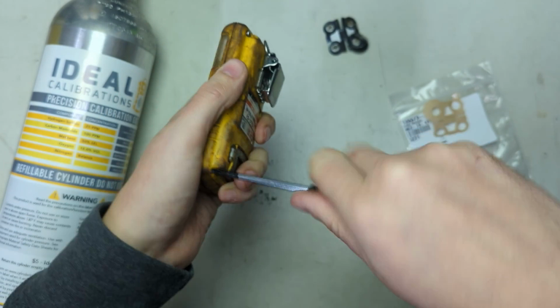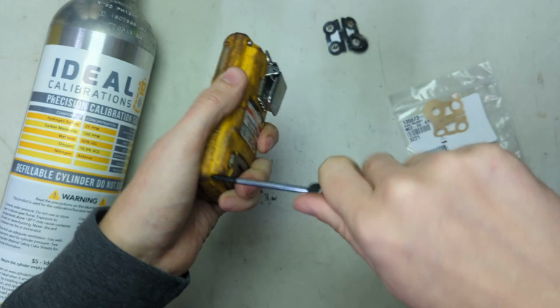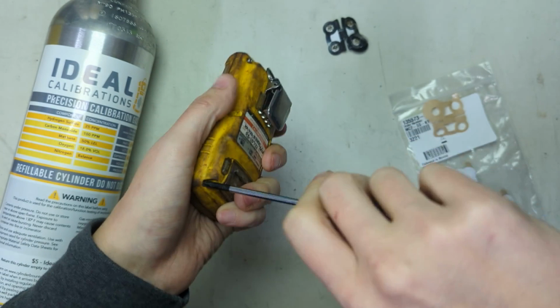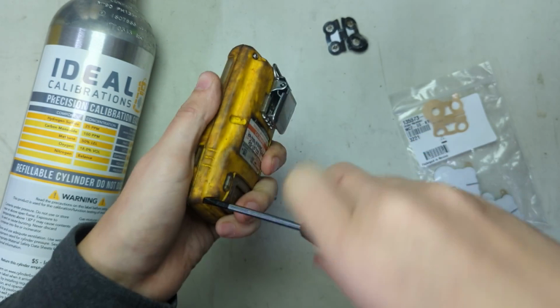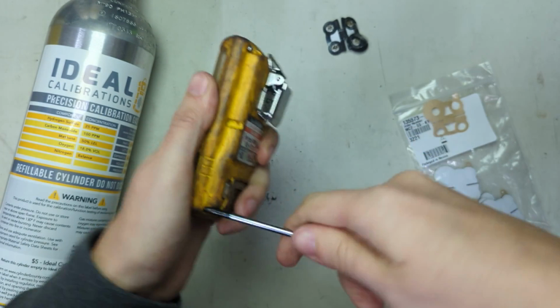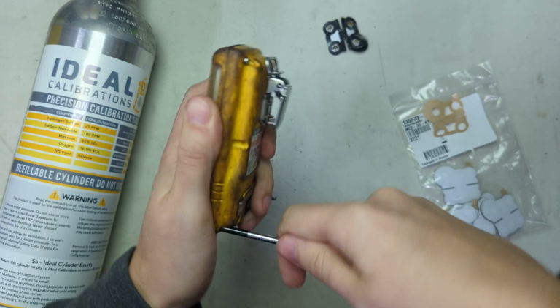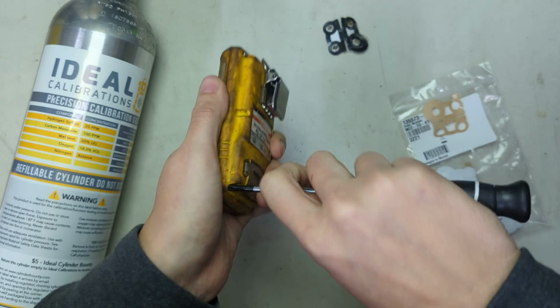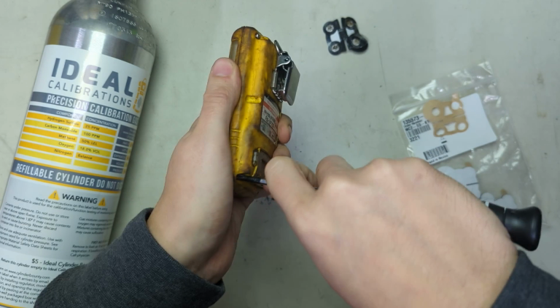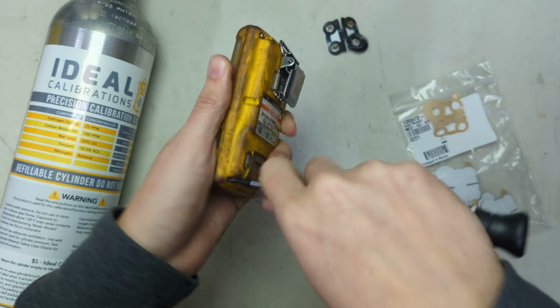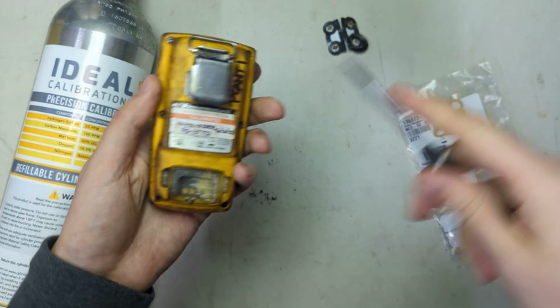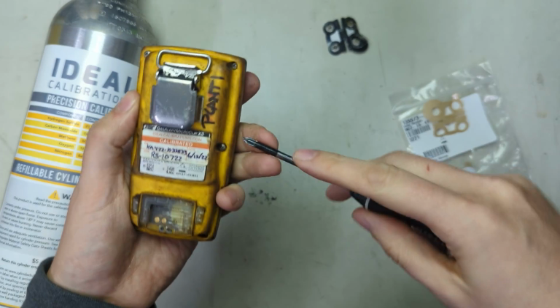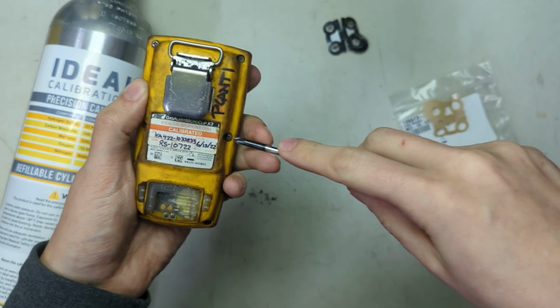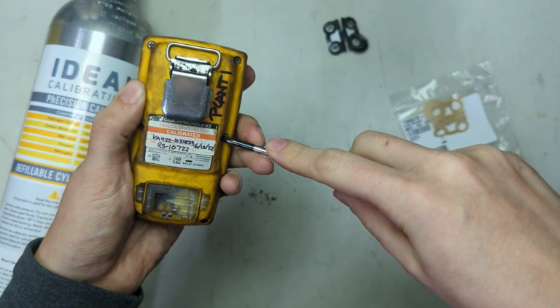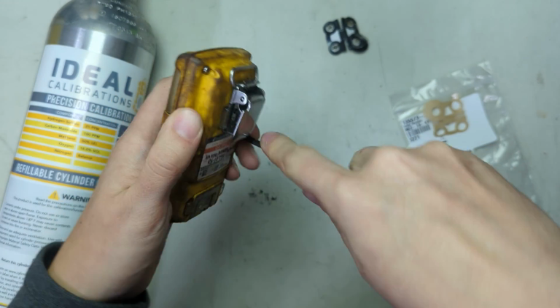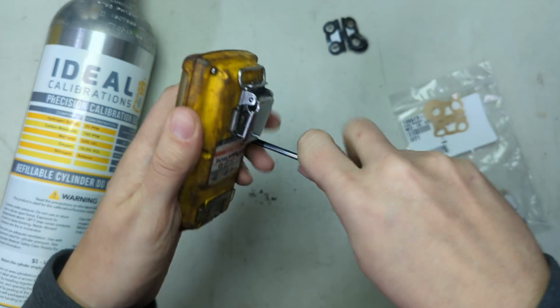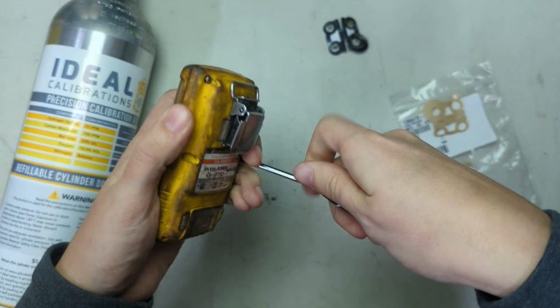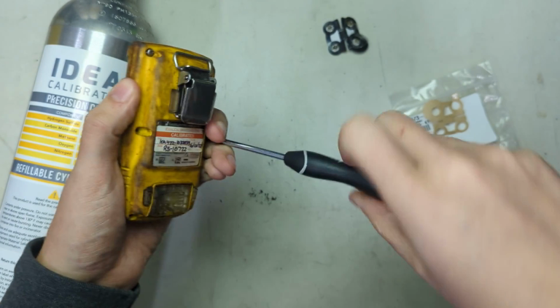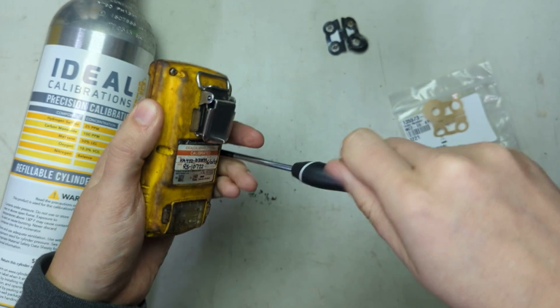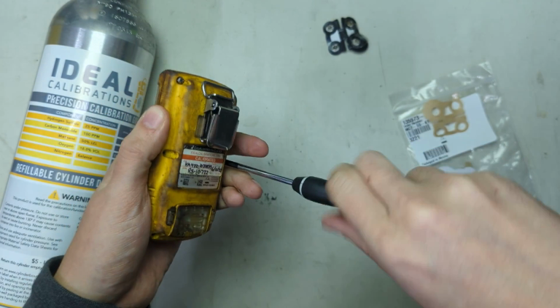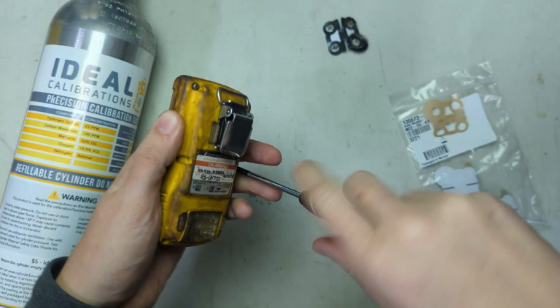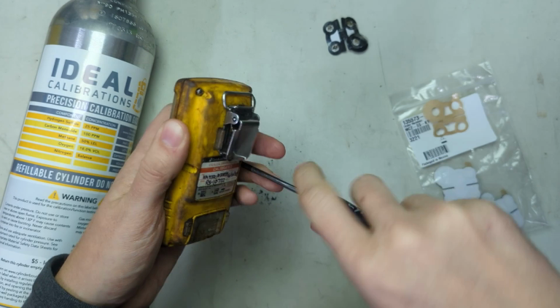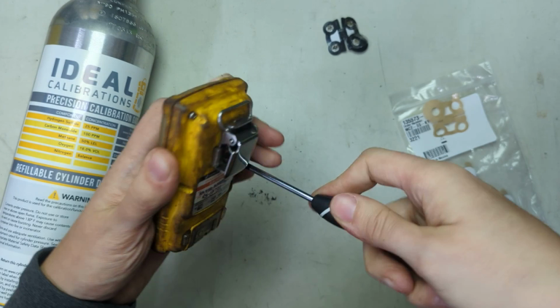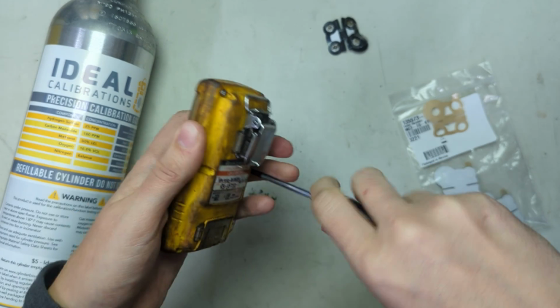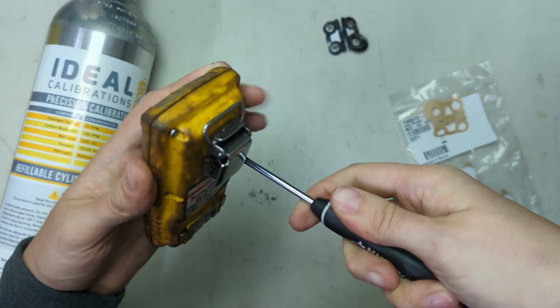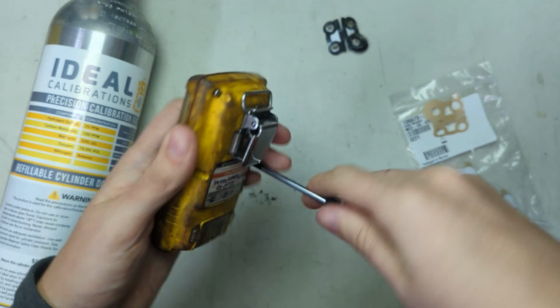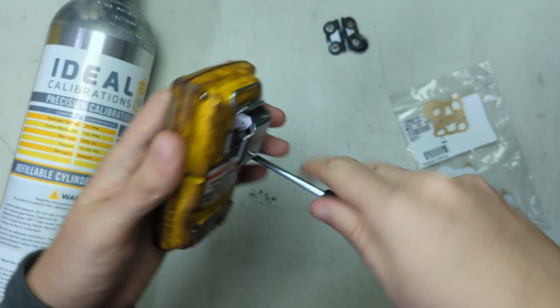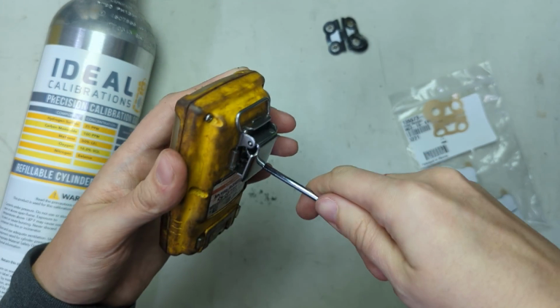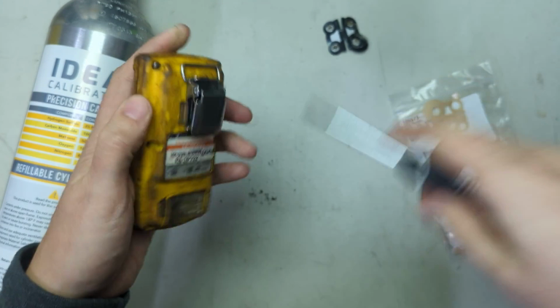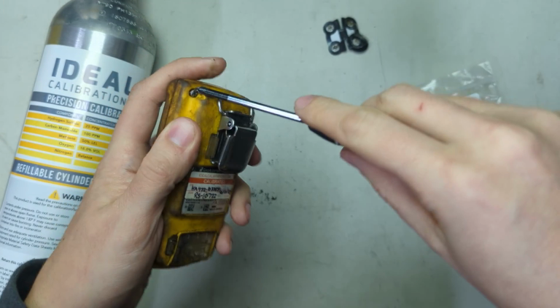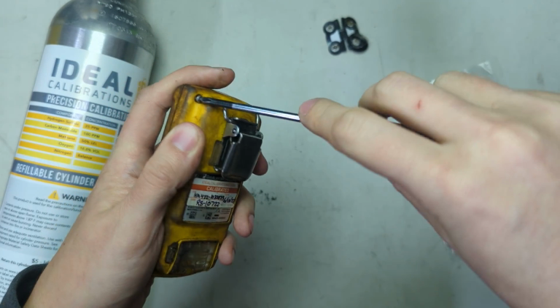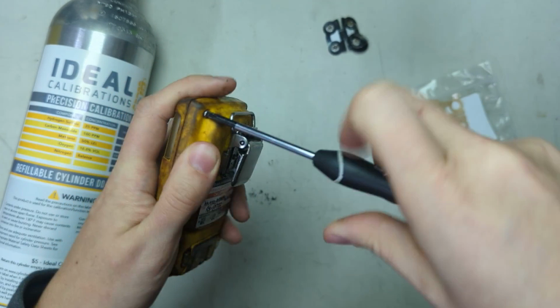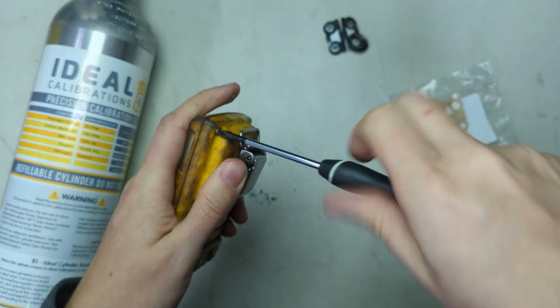Let's get these screws in. You don't want to over-tighten them — don't strip the screws. Make sure you're using the right size screwdriver. Once they bite down and stop, you're at the bottom.